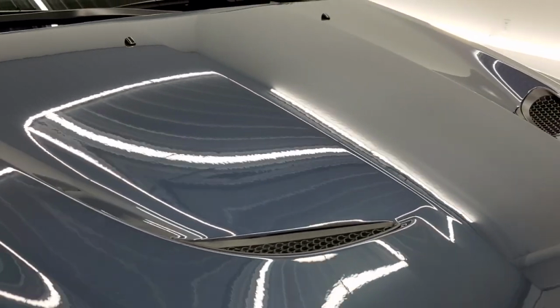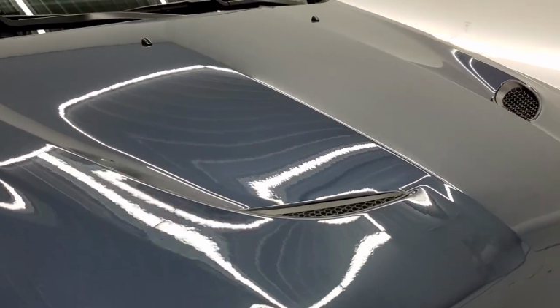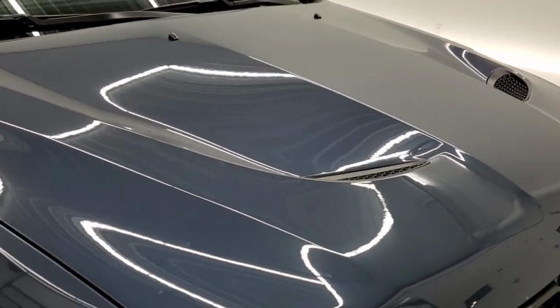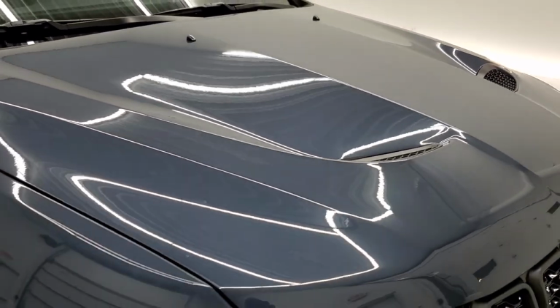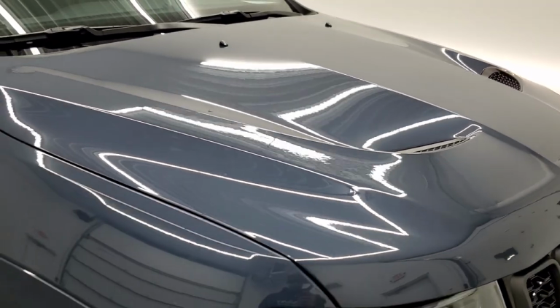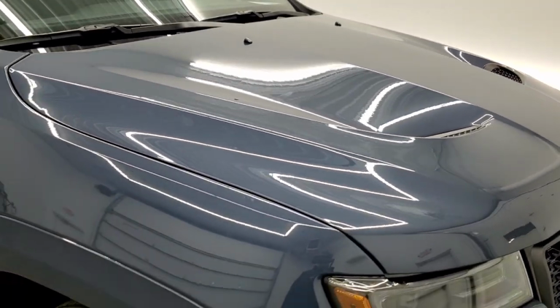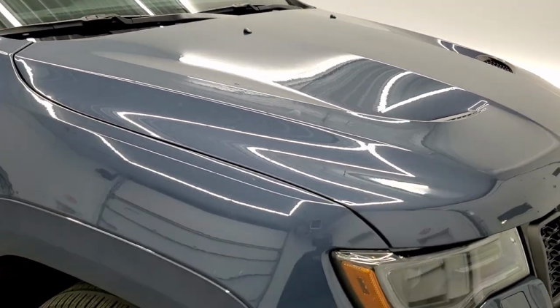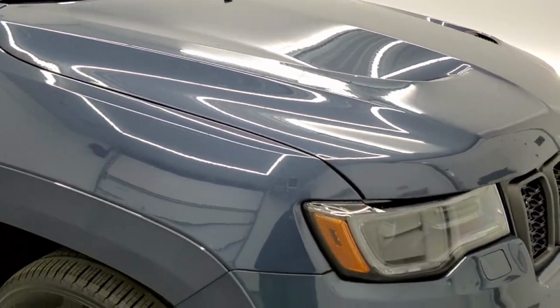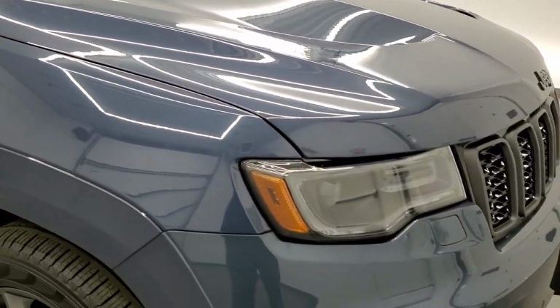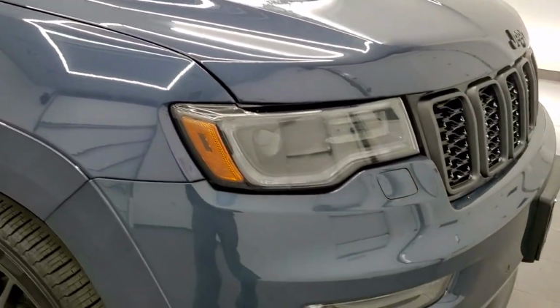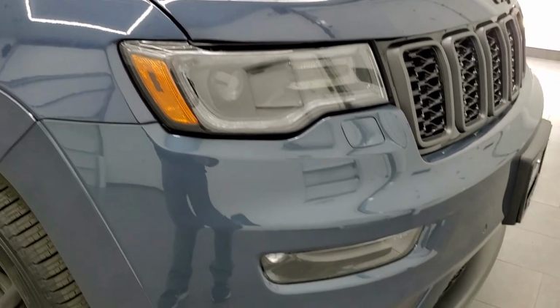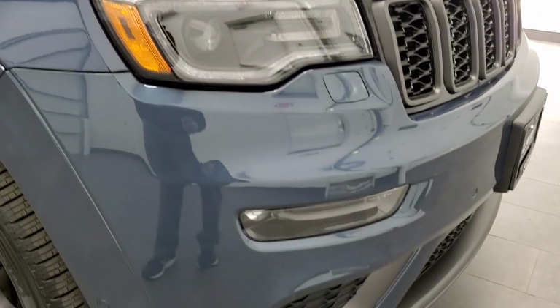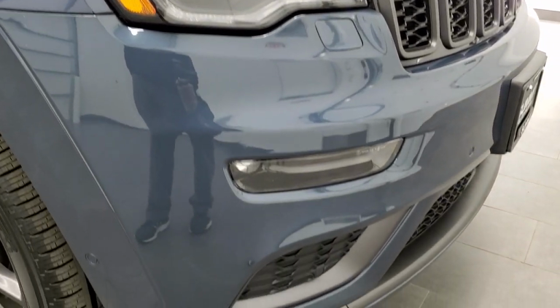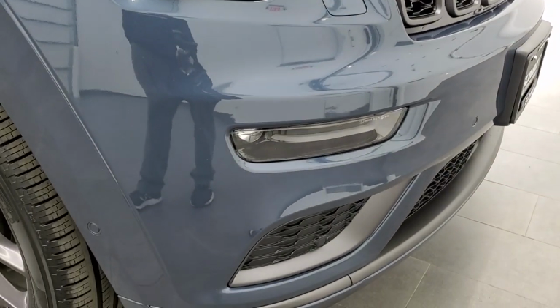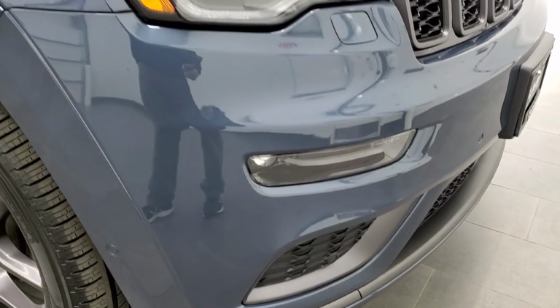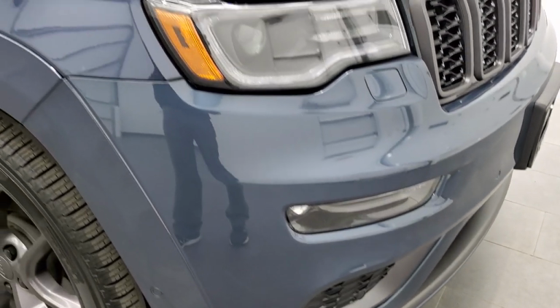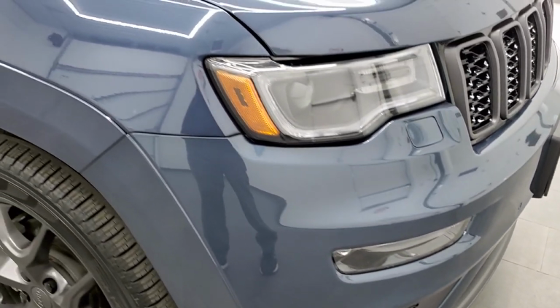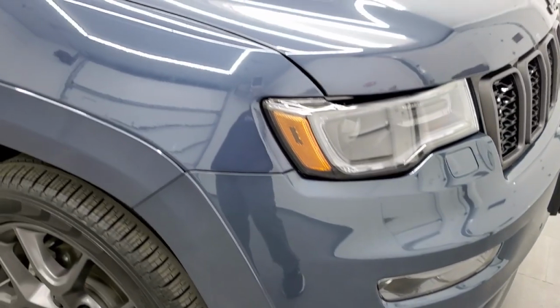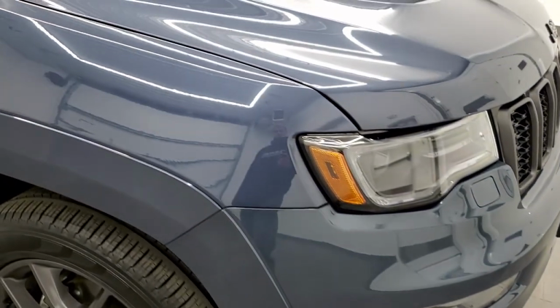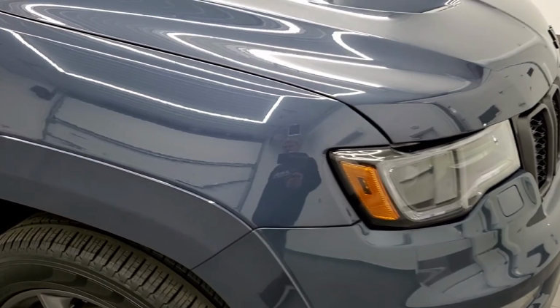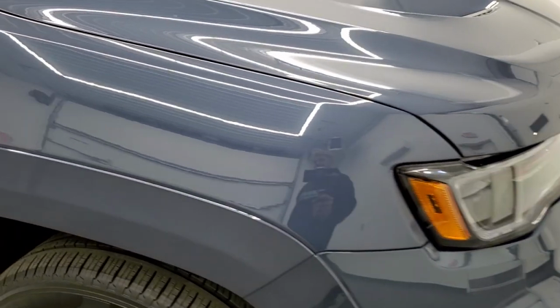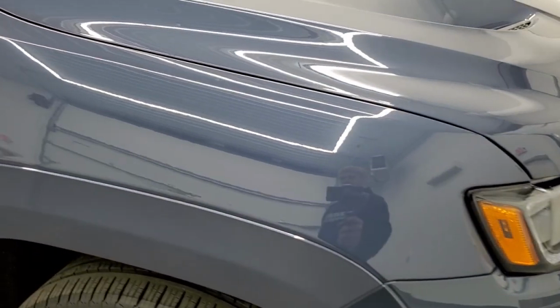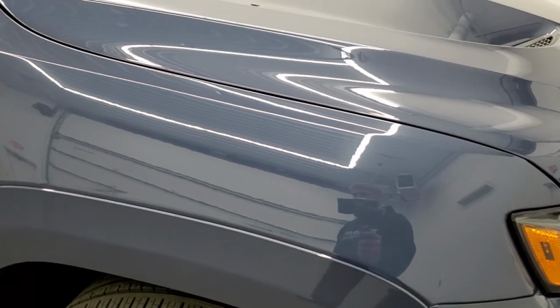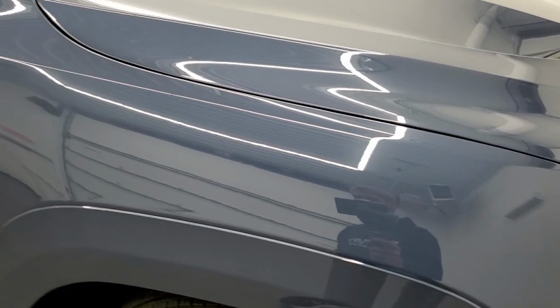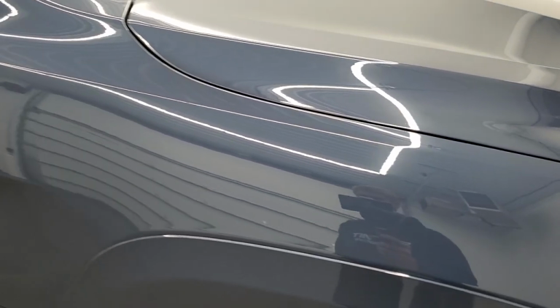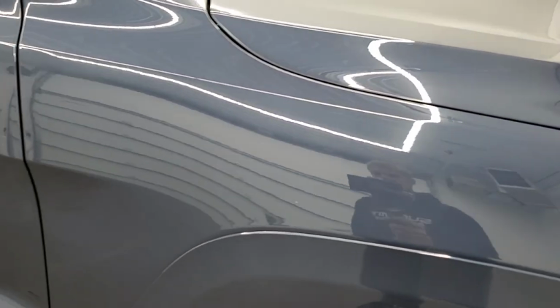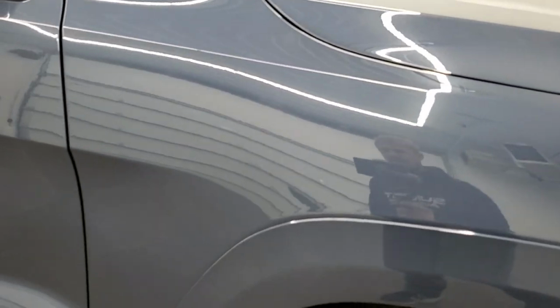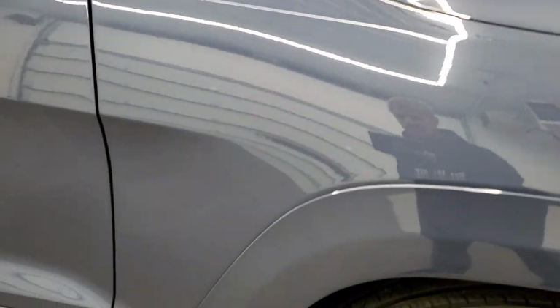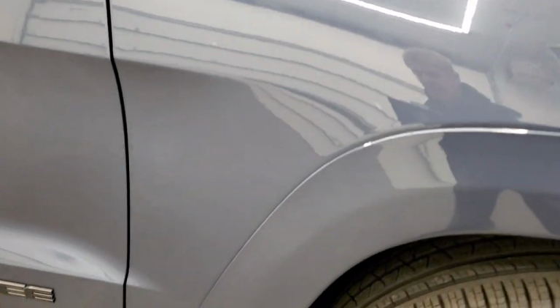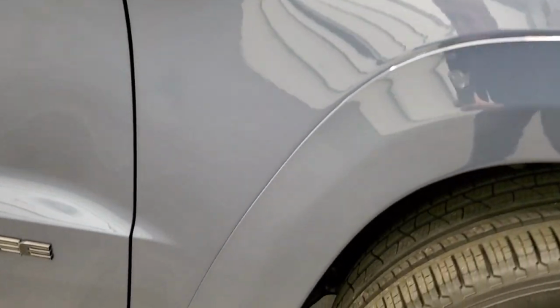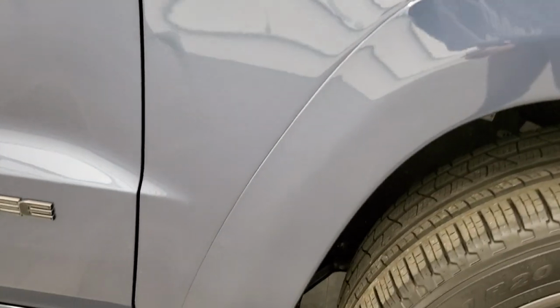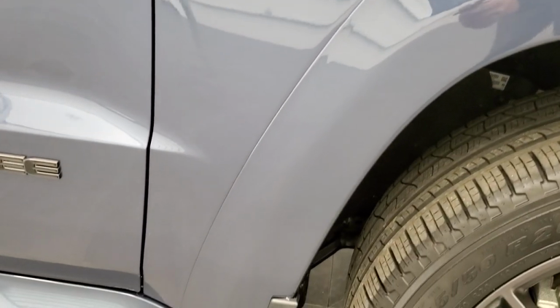No dents or dings on that — very nice and clean. This is a one-owner, clean AutoCheck, clean title history vehicle. It was leased somewhat locally.